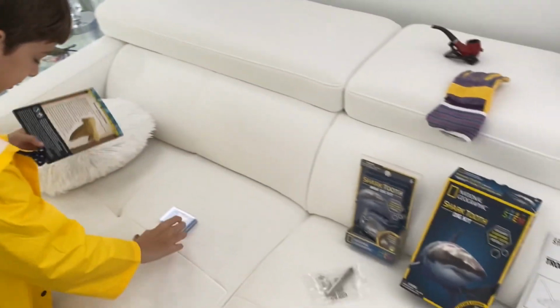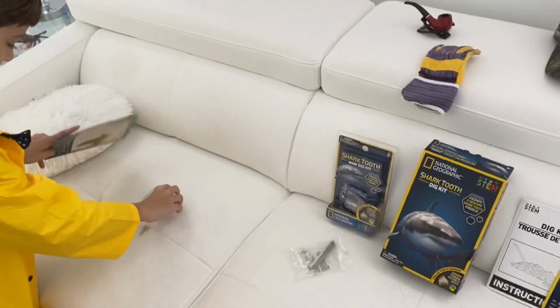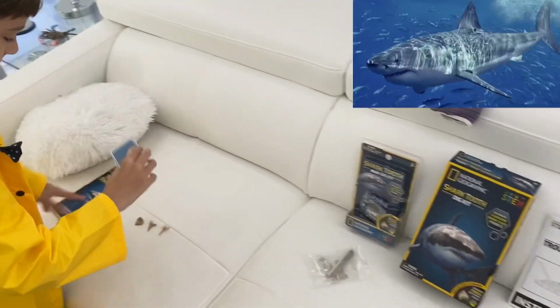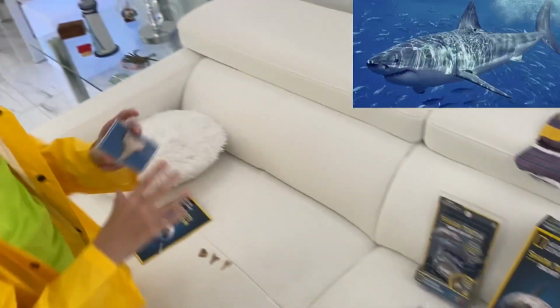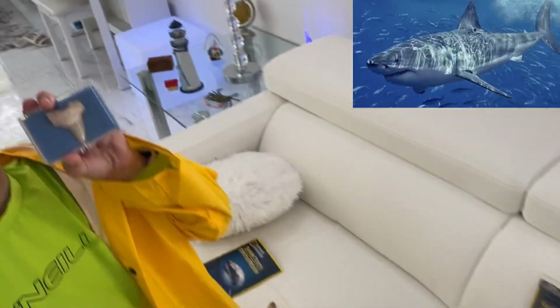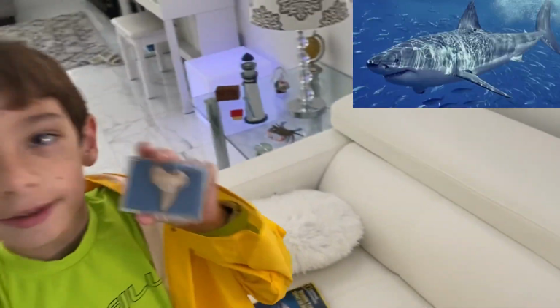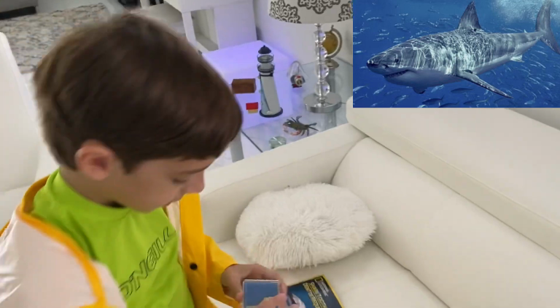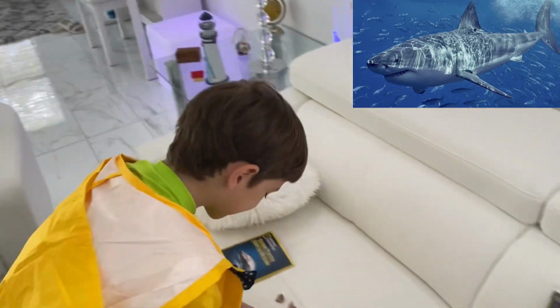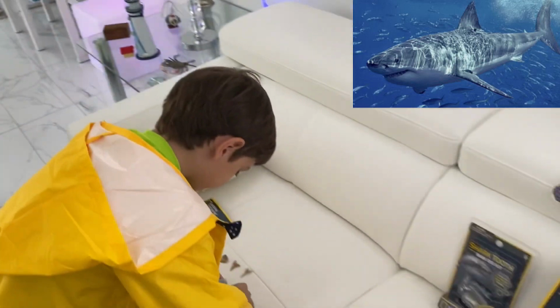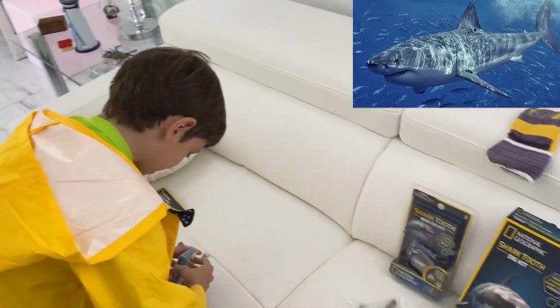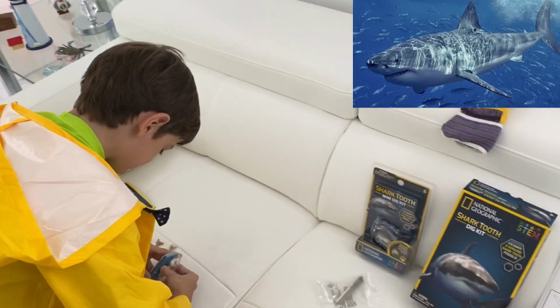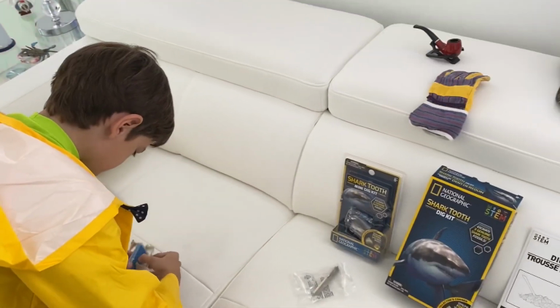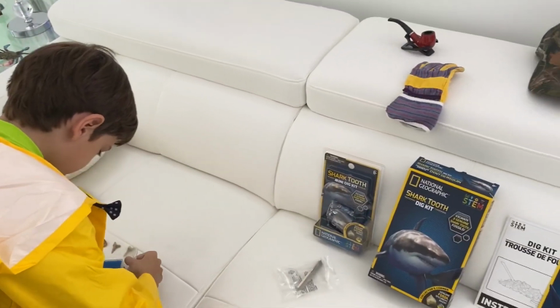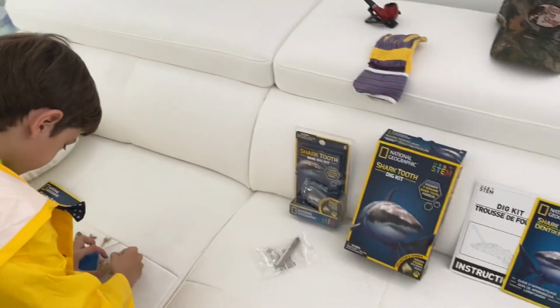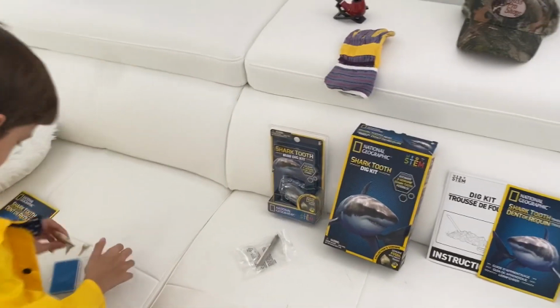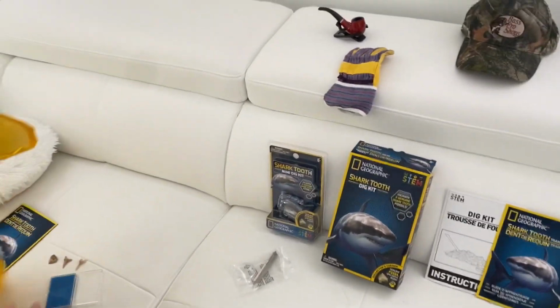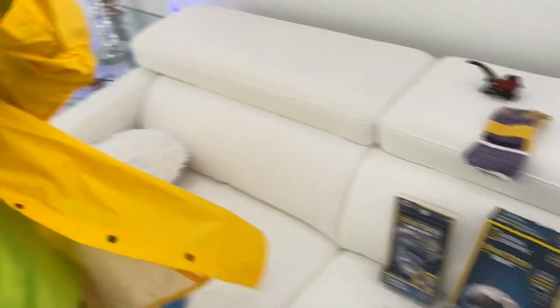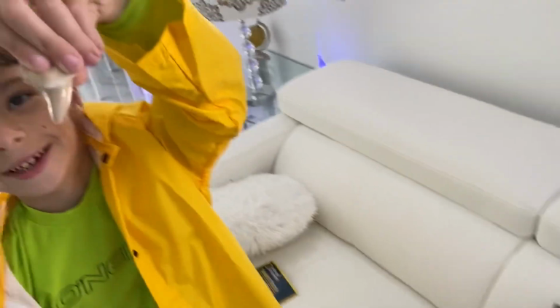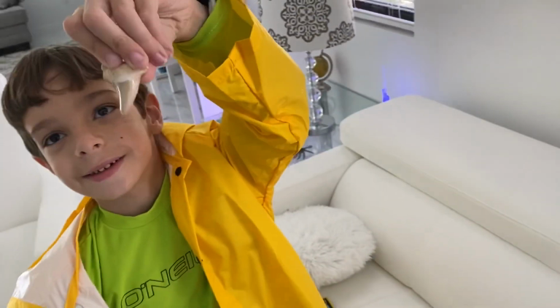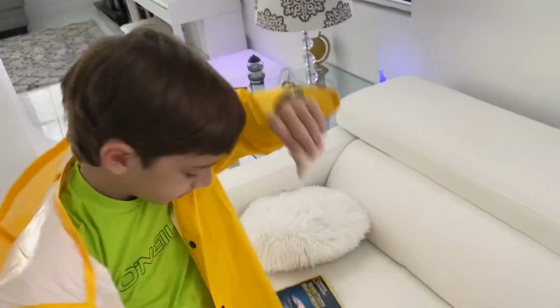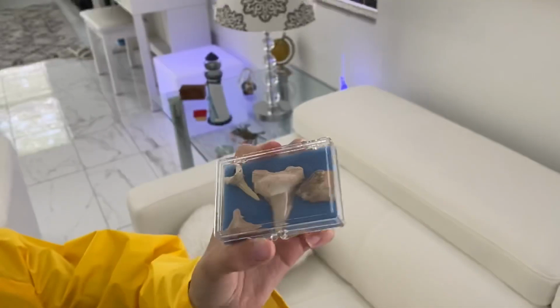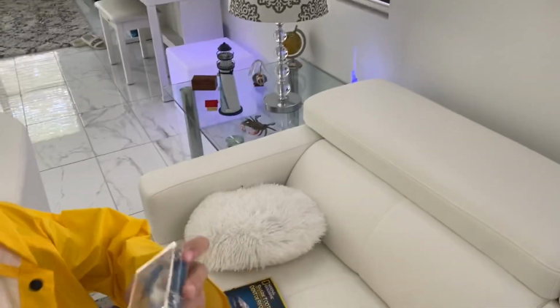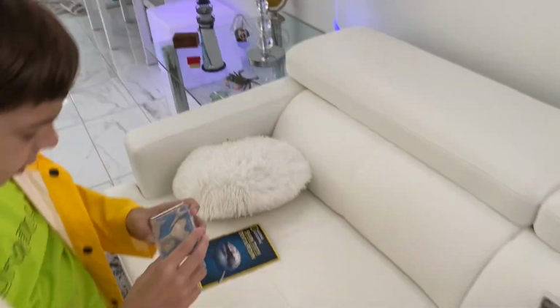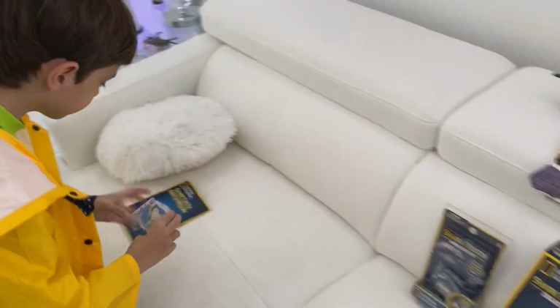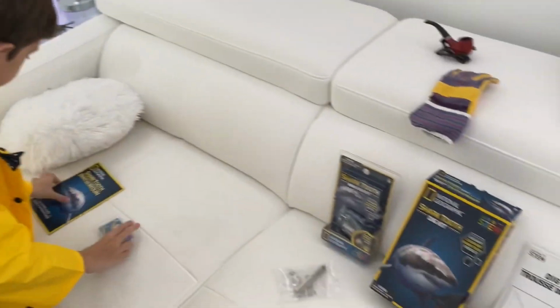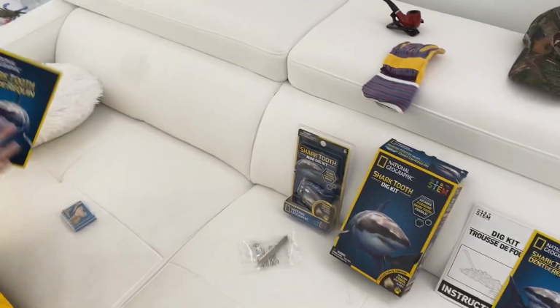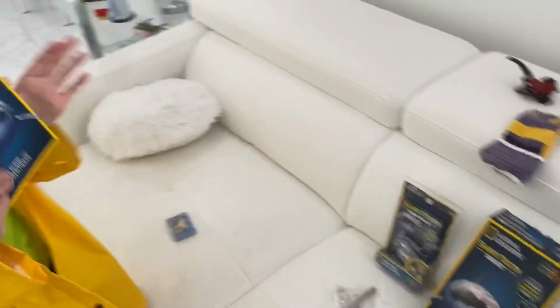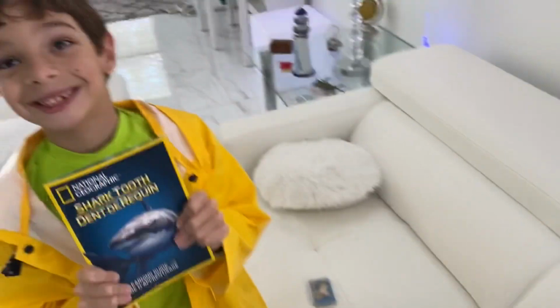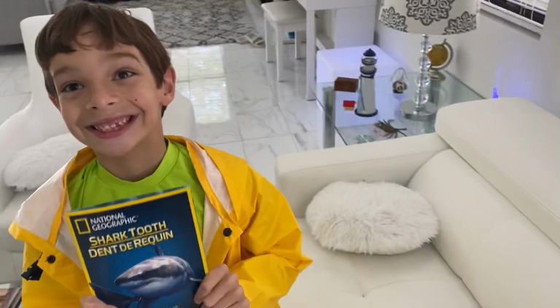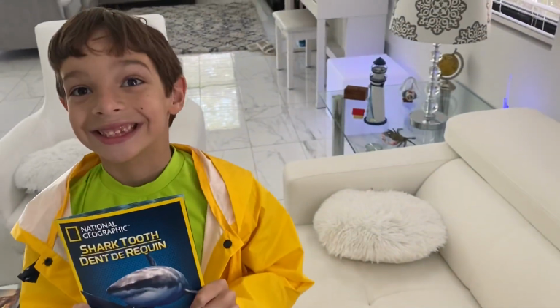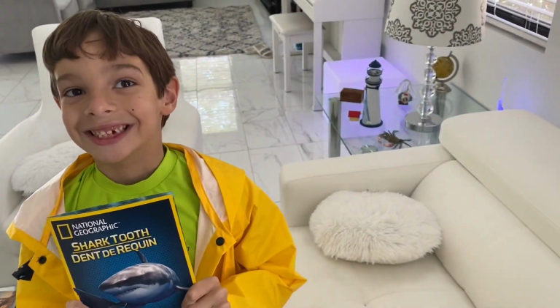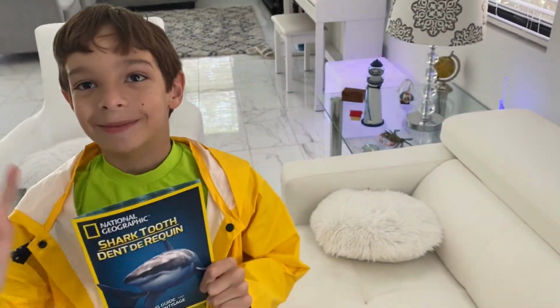And we have great white shark. It already came in a box. Super shiny — shark tooth collection. Bye.